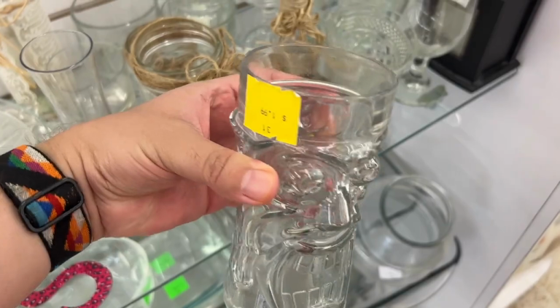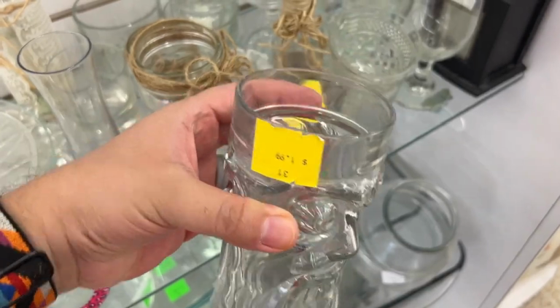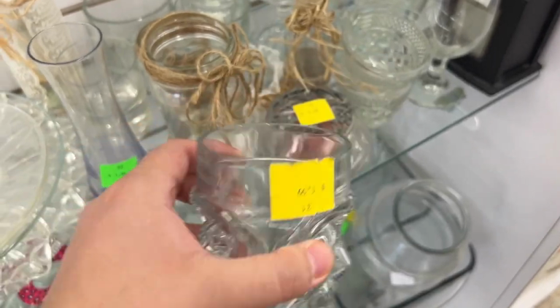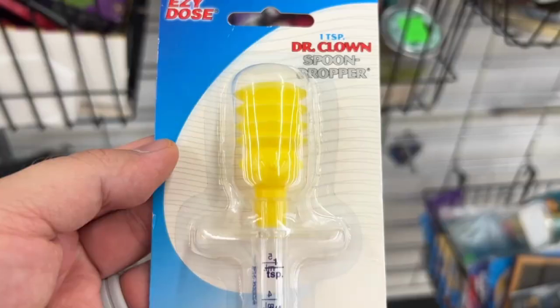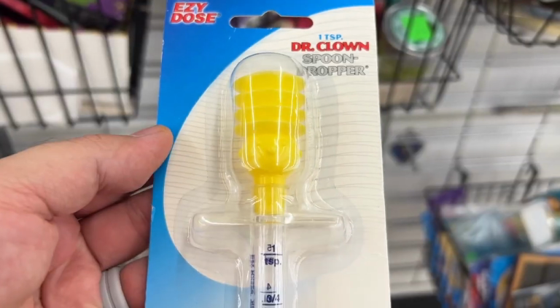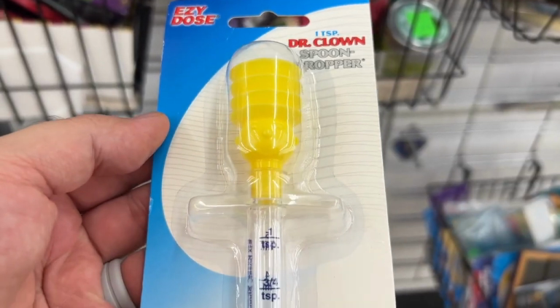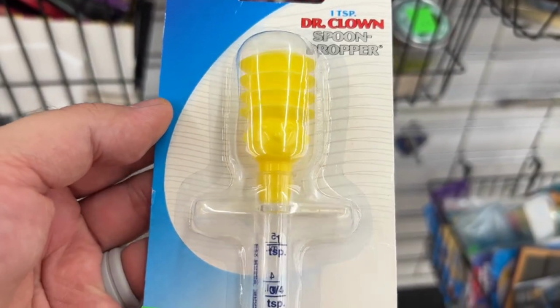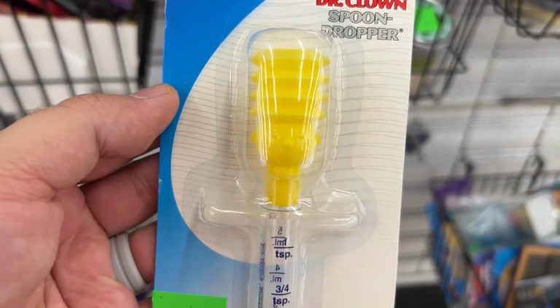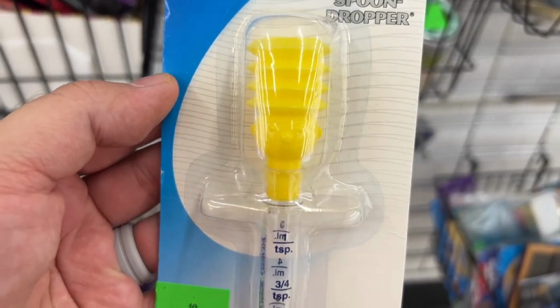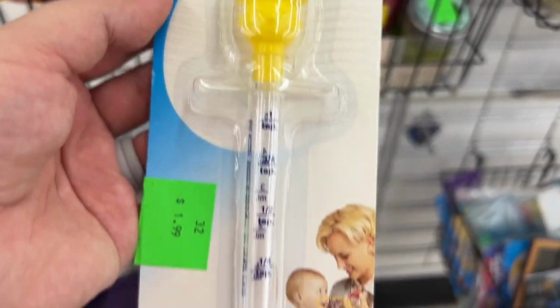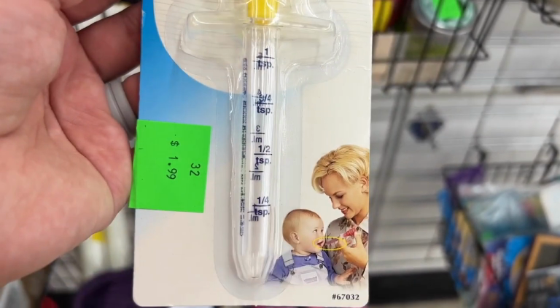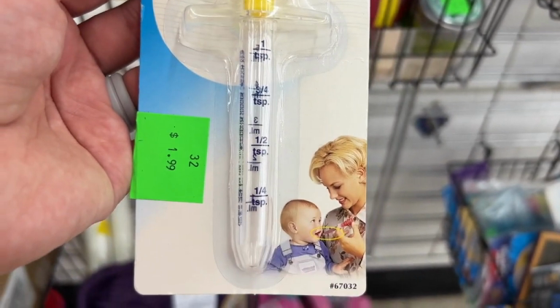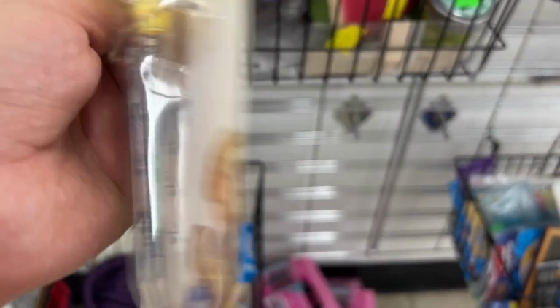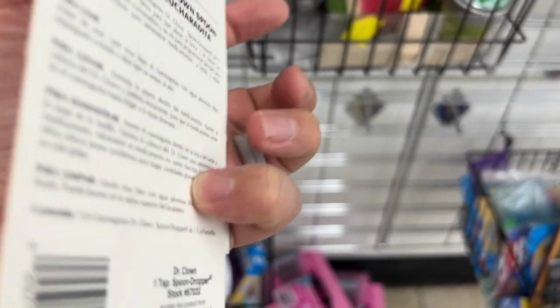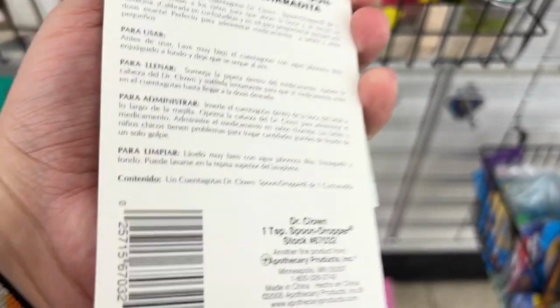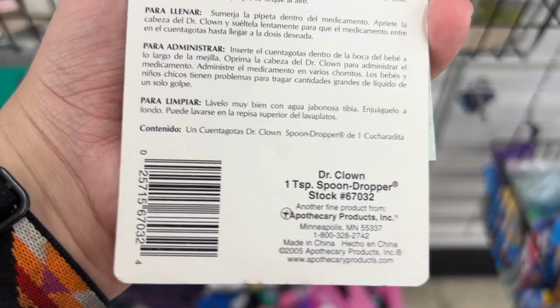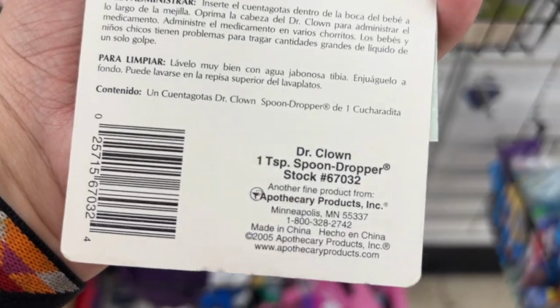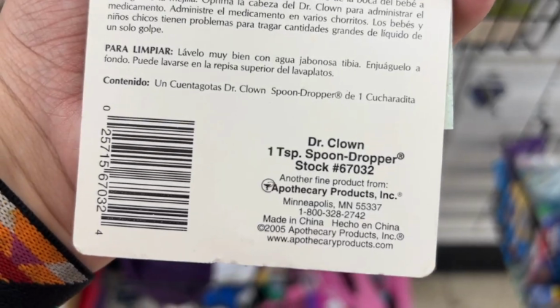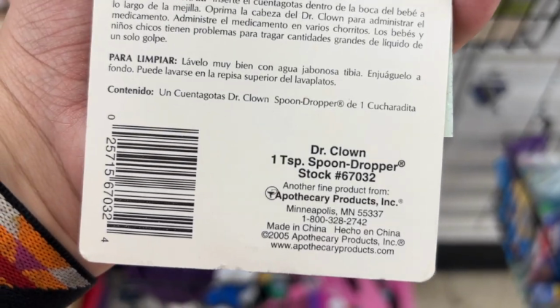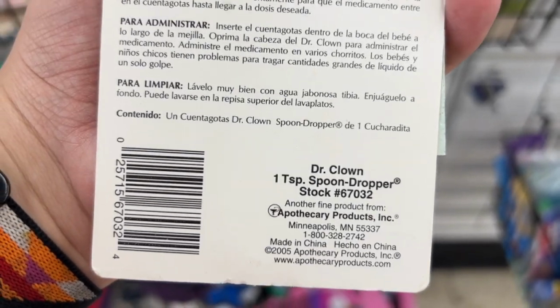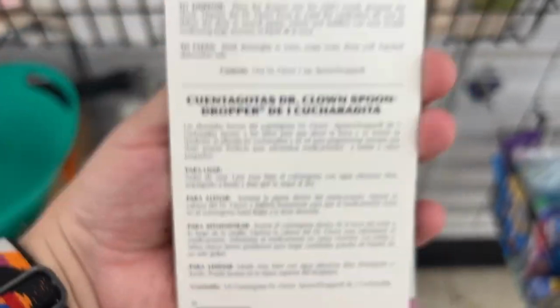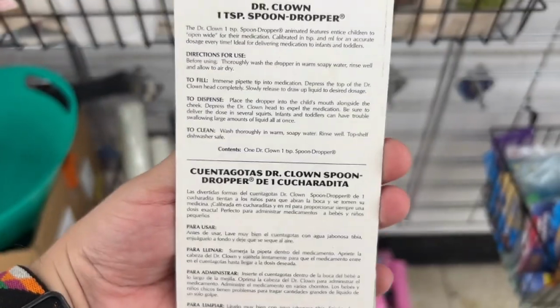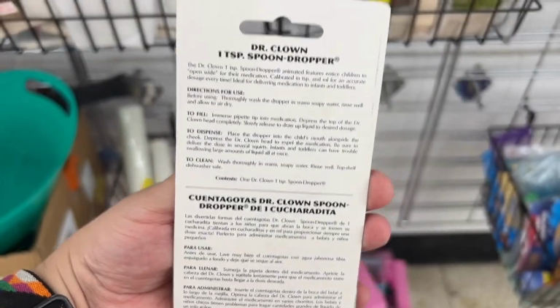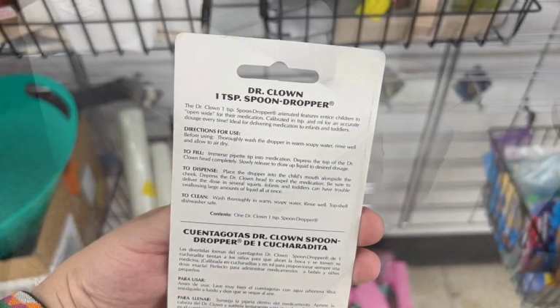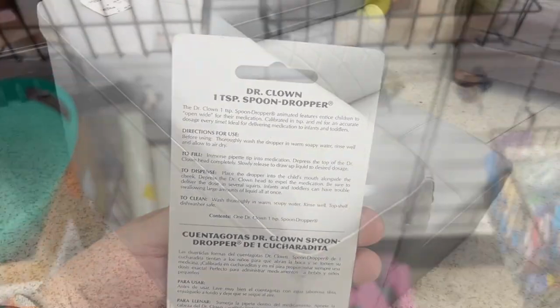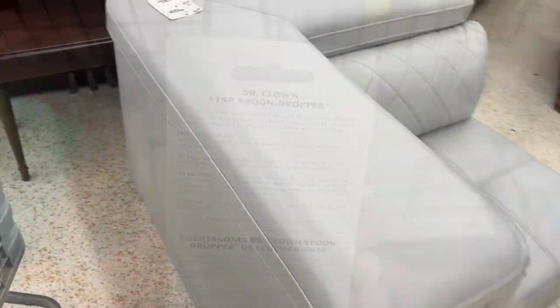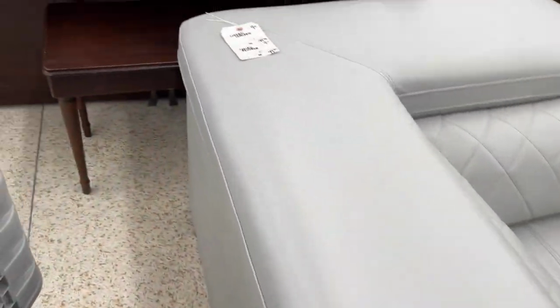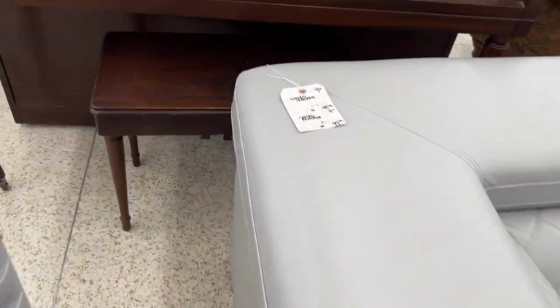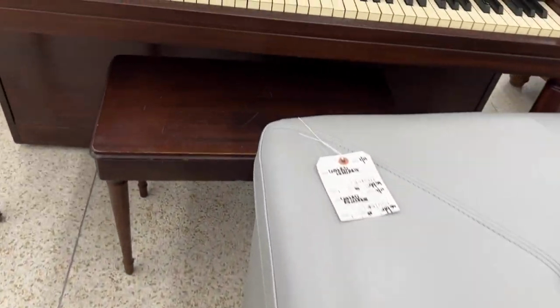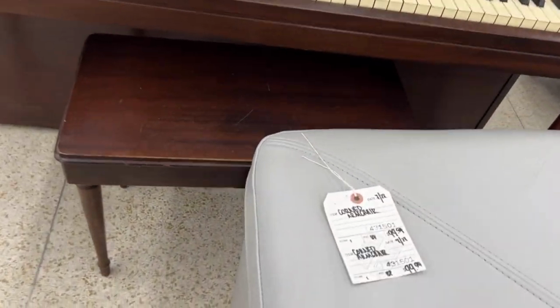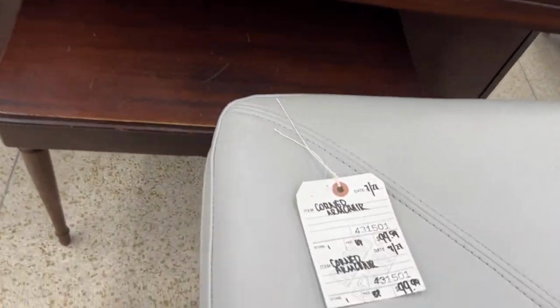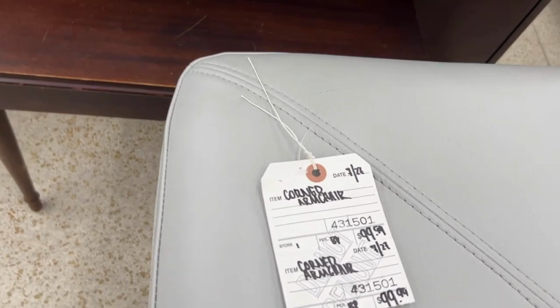I have this glass — it's tiki — but it has some rust stains on the bottom. I loved this Dr. Clown spoon dropper; I got it for a dollar ninety-nine. Don't ask me why — I just liked it. I can't find it online though.